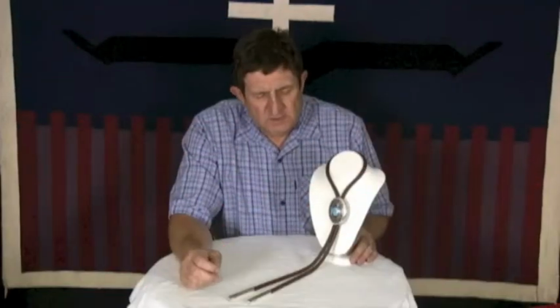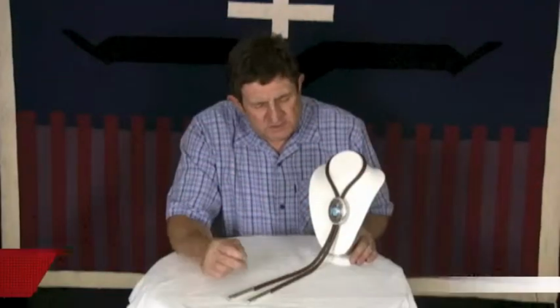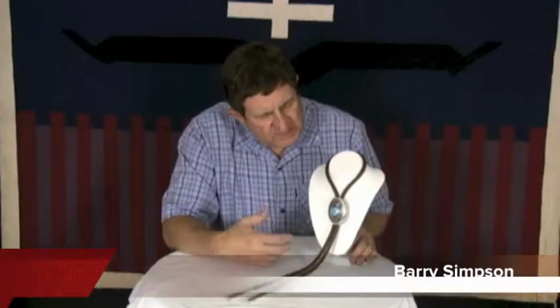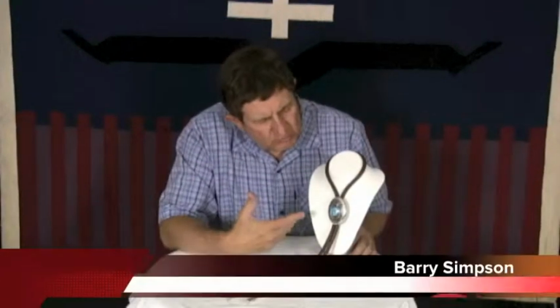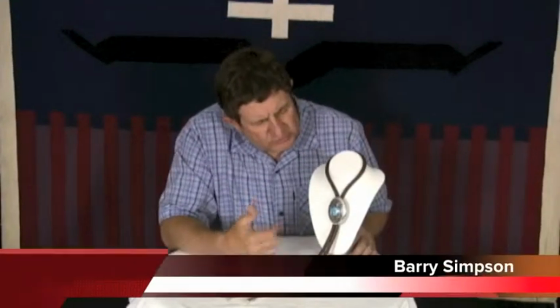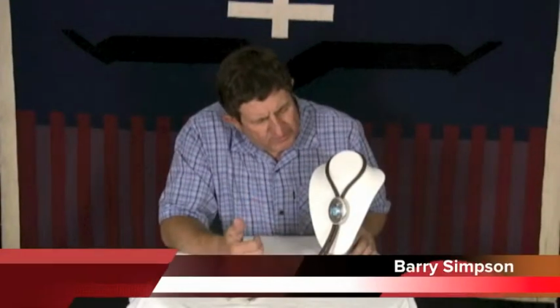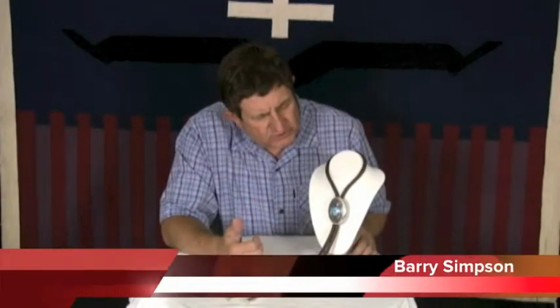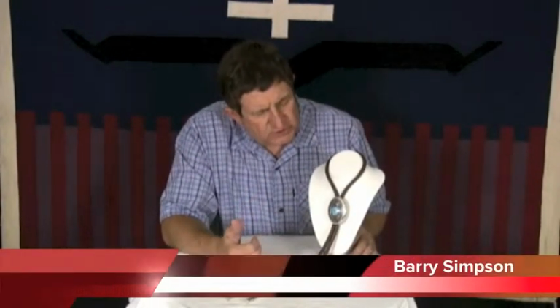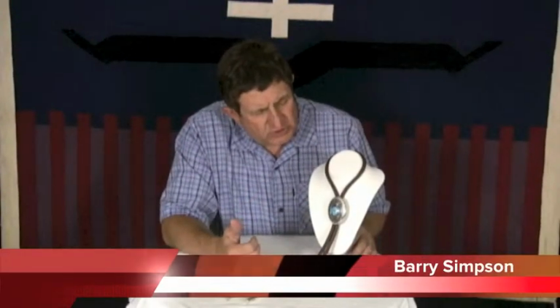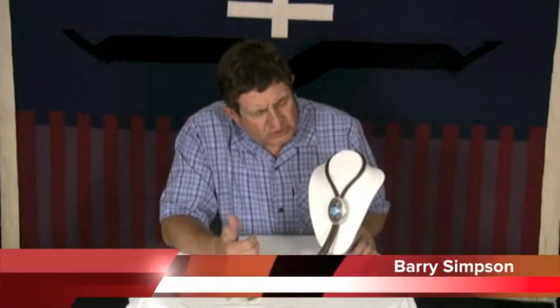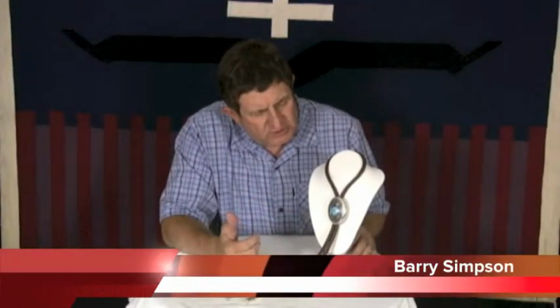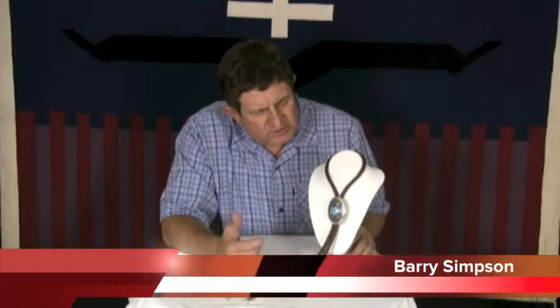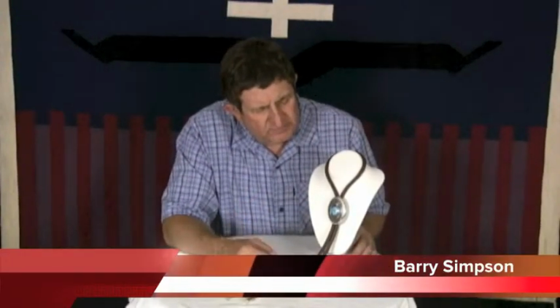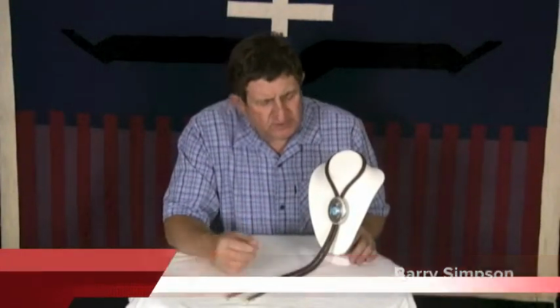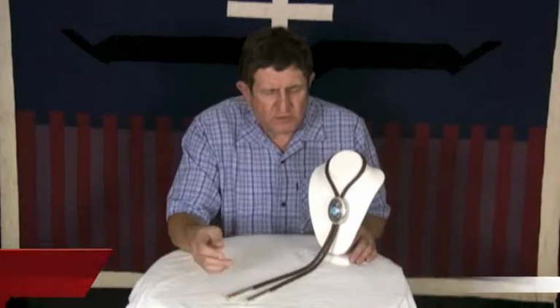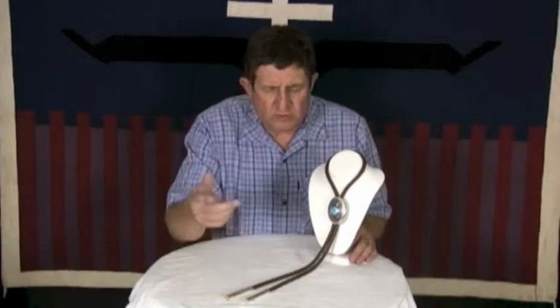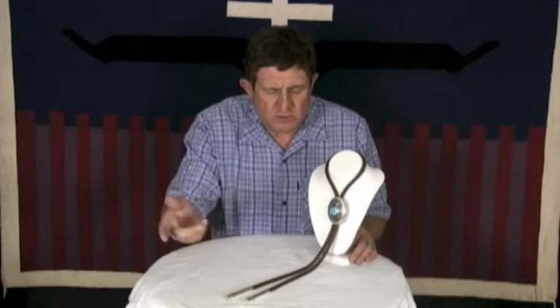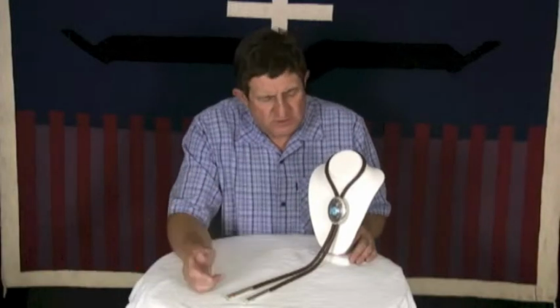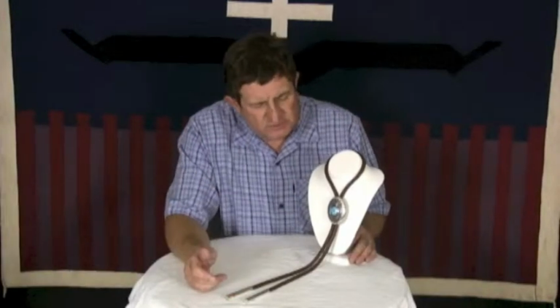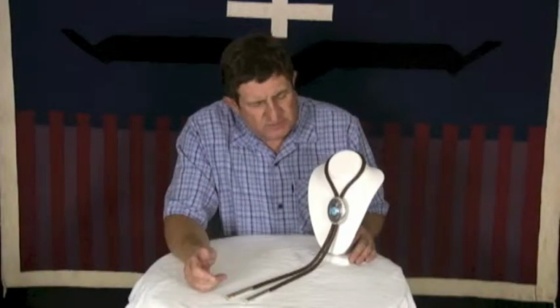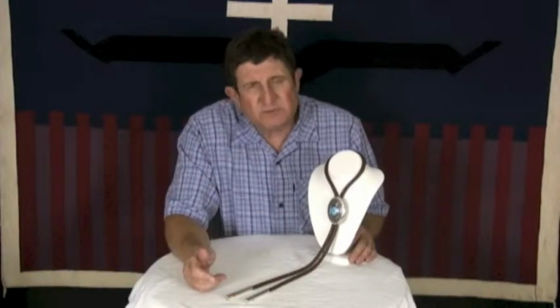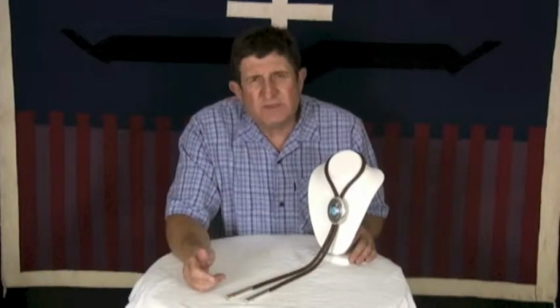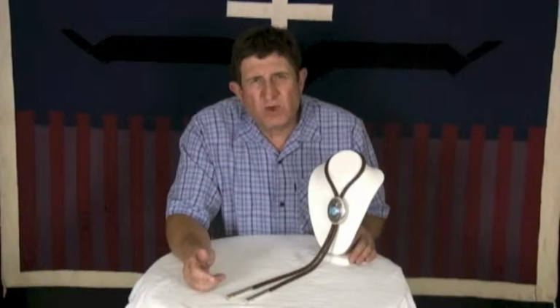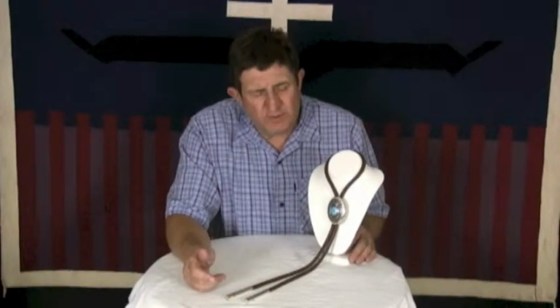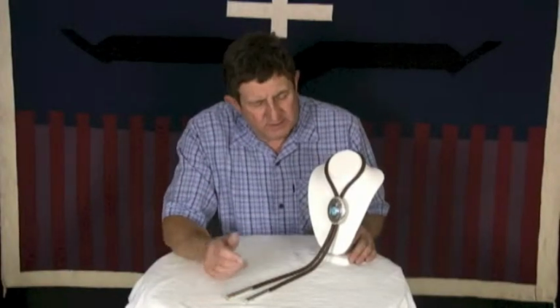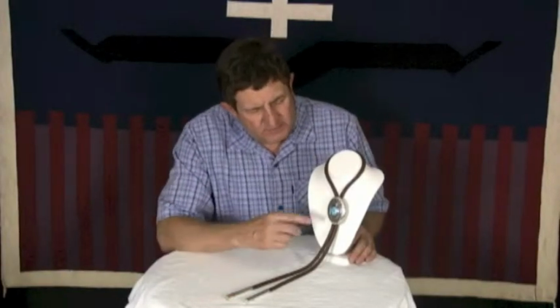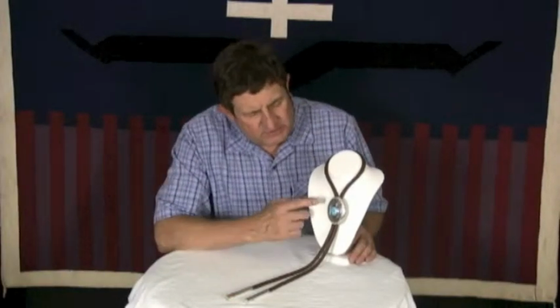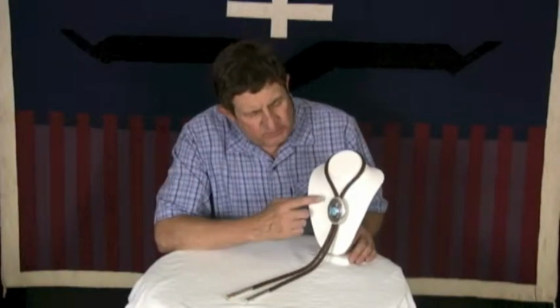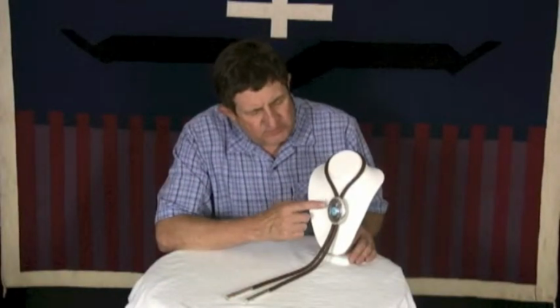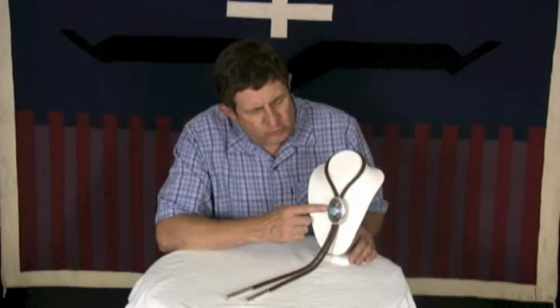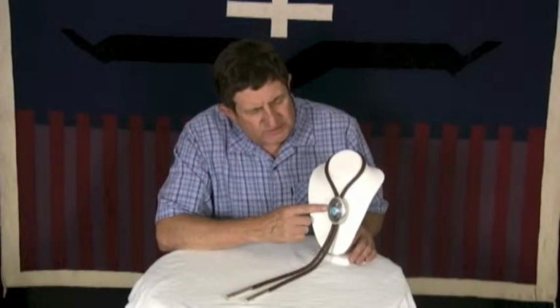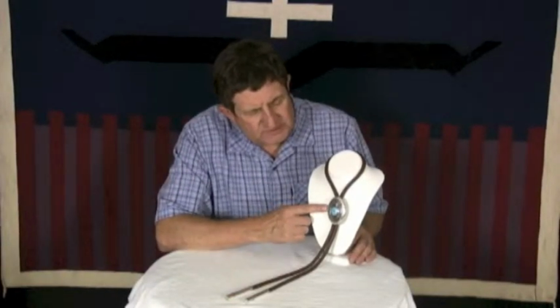This is a bolo tie by Charlie John. Charlie's a fairly local silversmith. We see him quite a bit, but this is one of his older pieces.